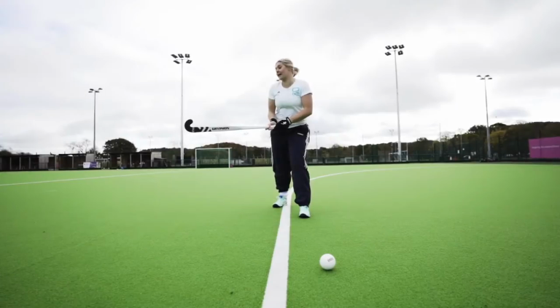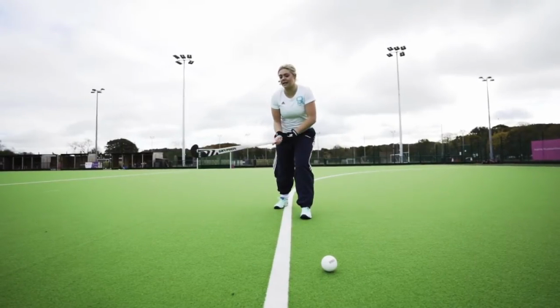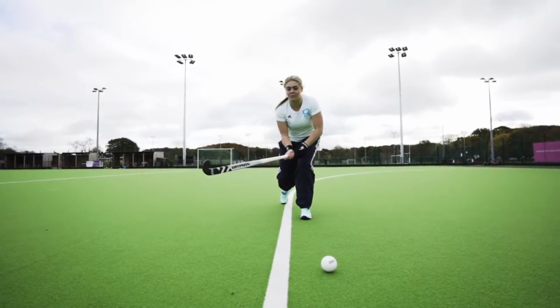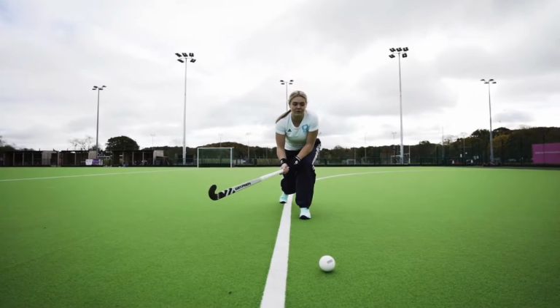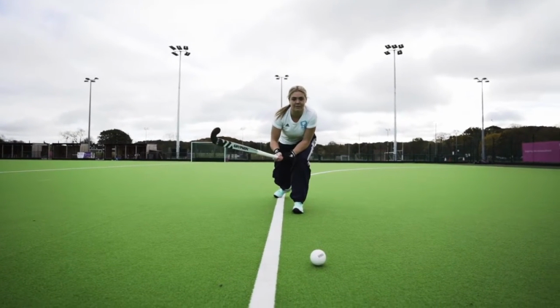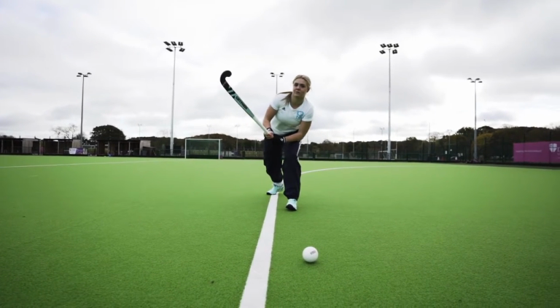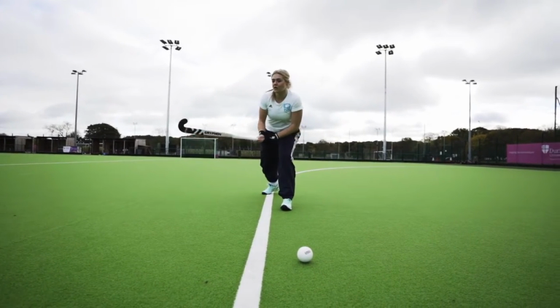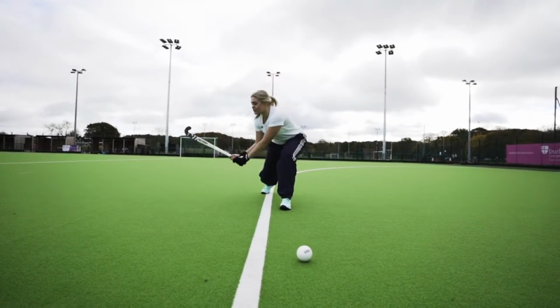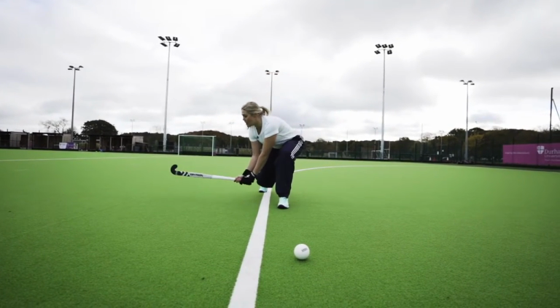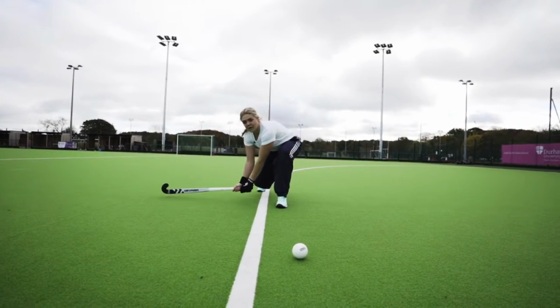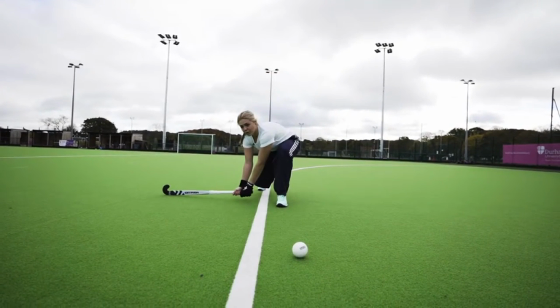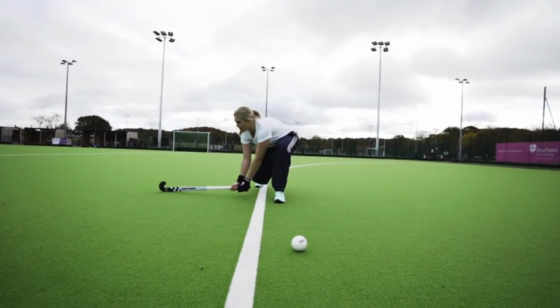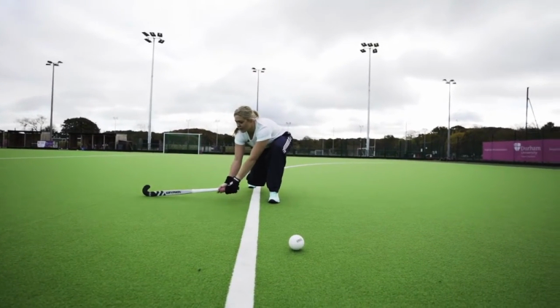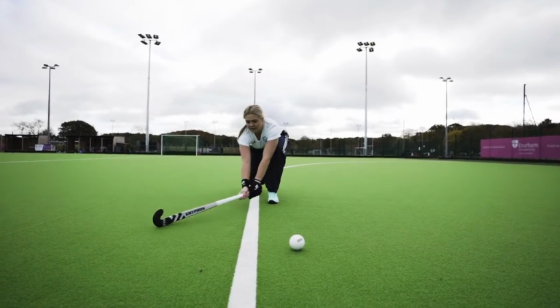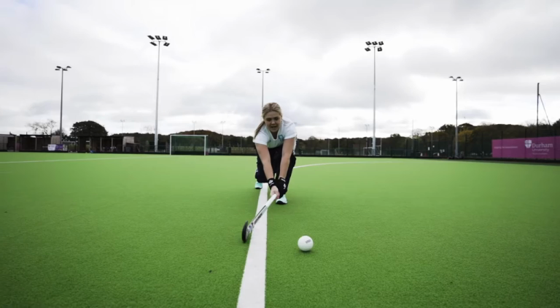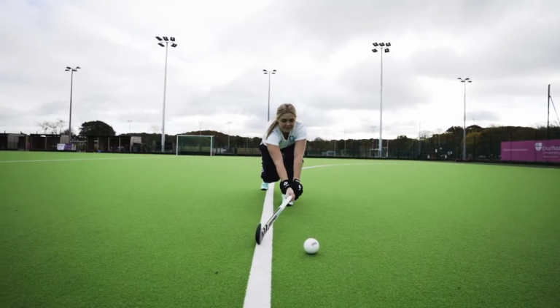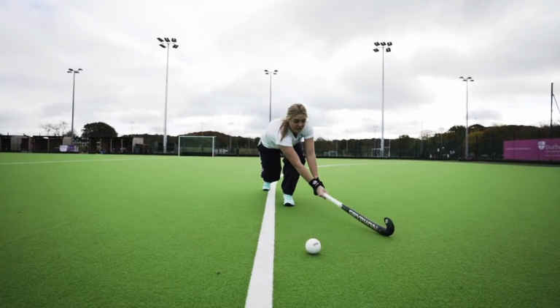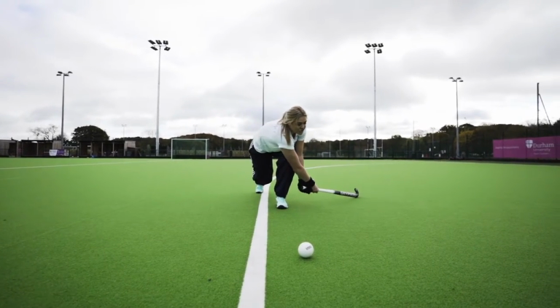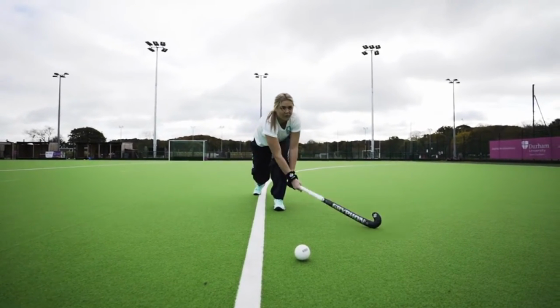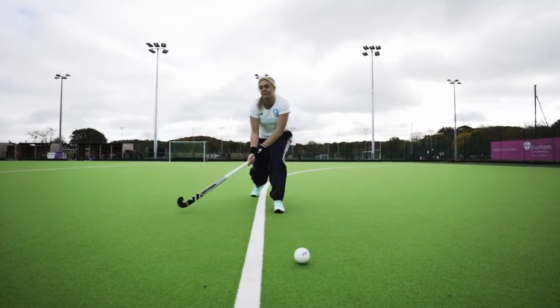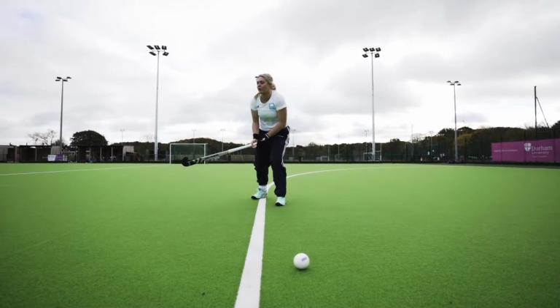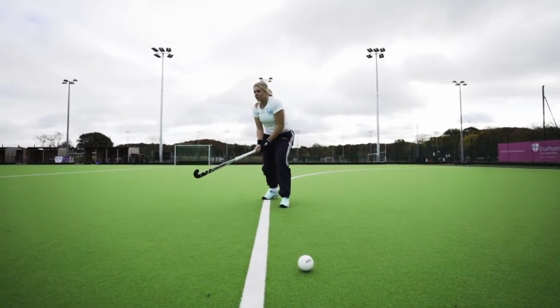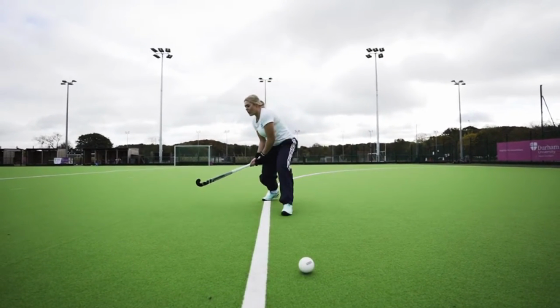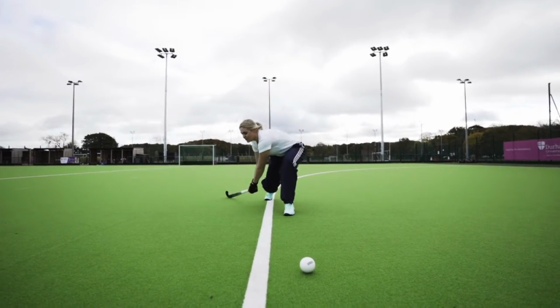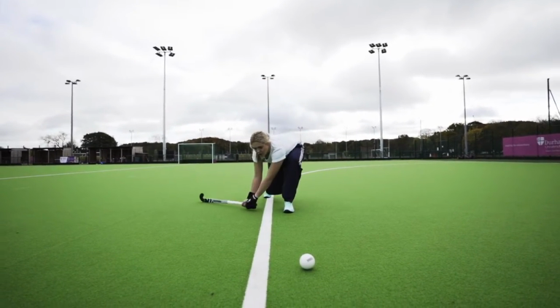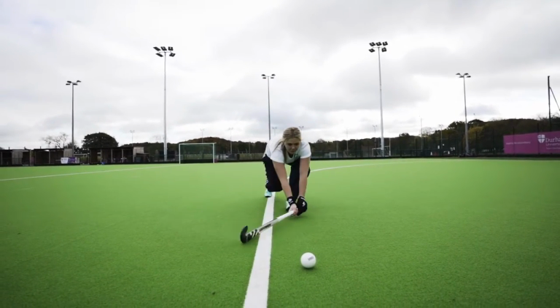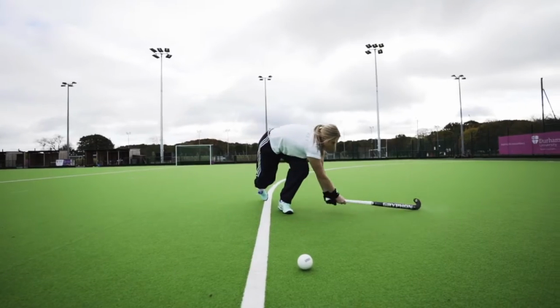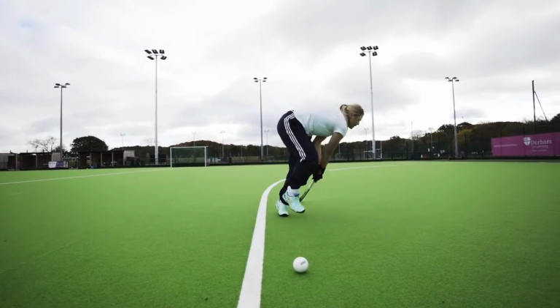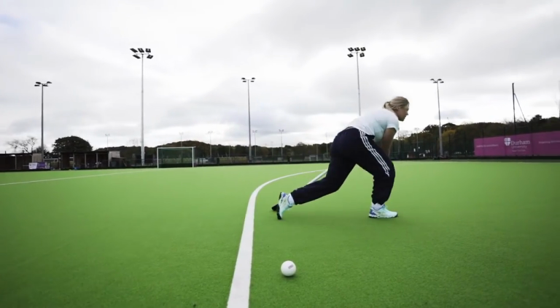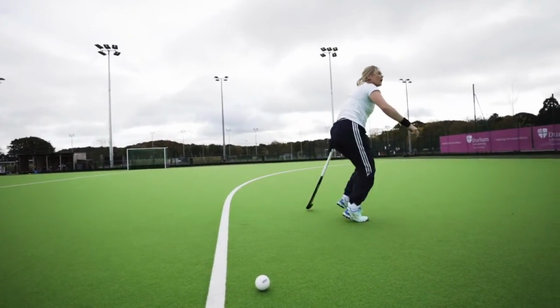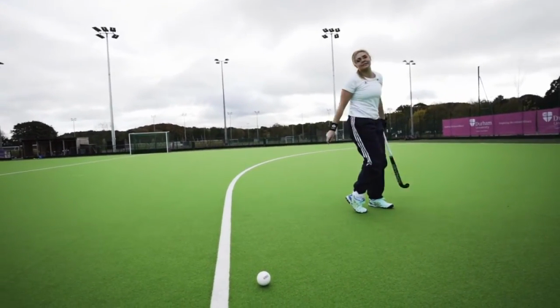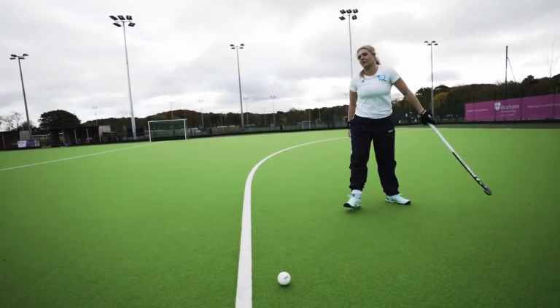Next thing, when you're actually coming into it you have to start your low grip here and you're going to make a nice half circle when you're actually coming through the ball. So when you watch, I'm here all the way through, nice and low, and stepping through.